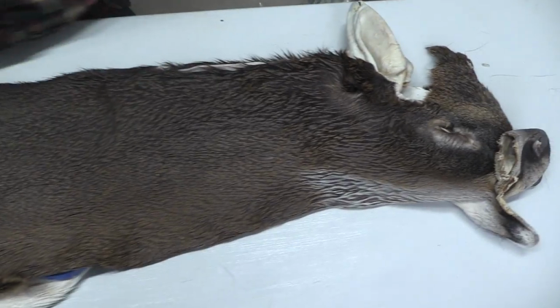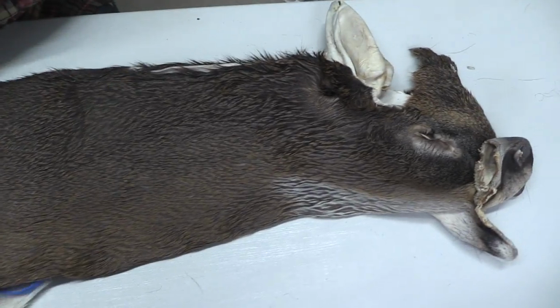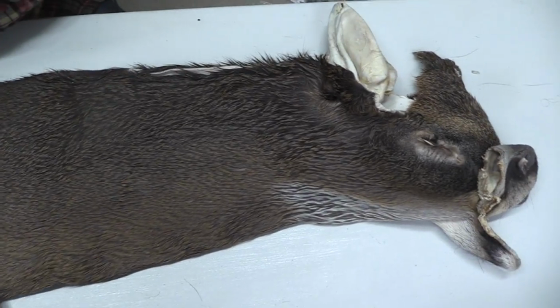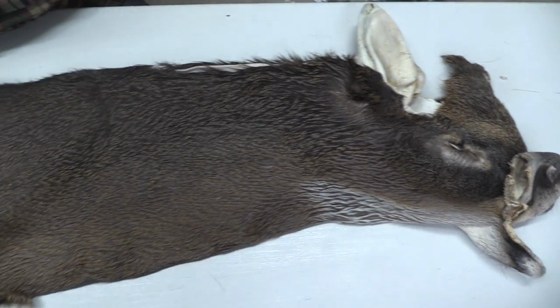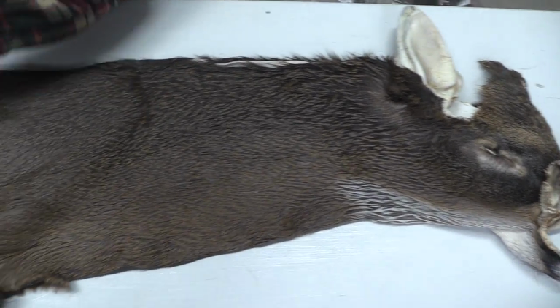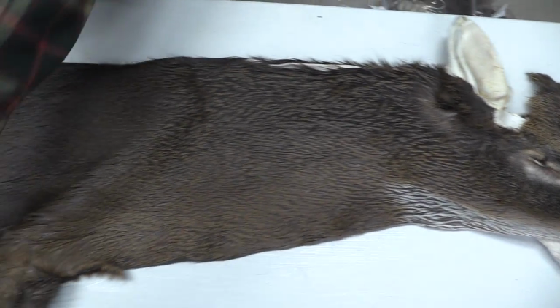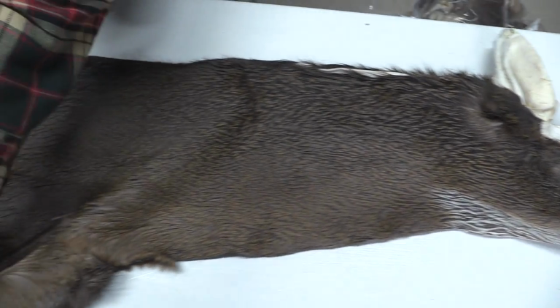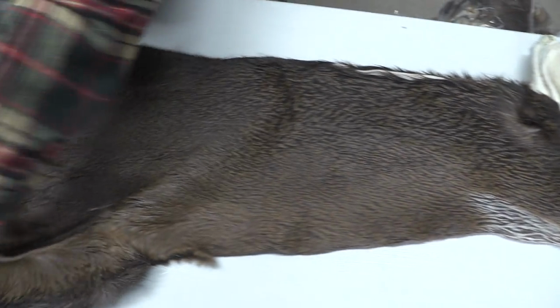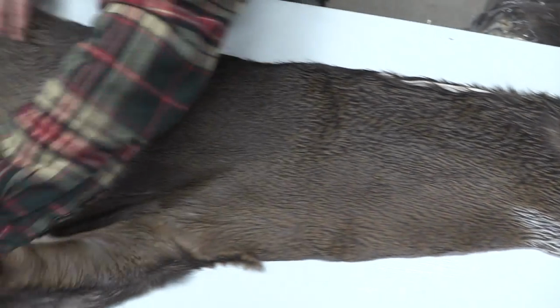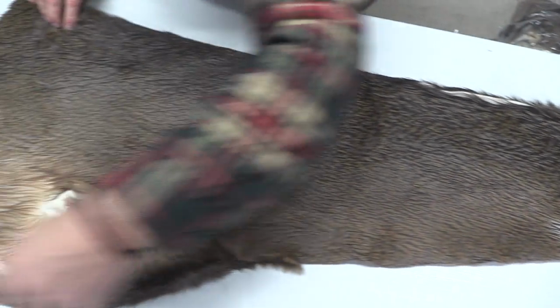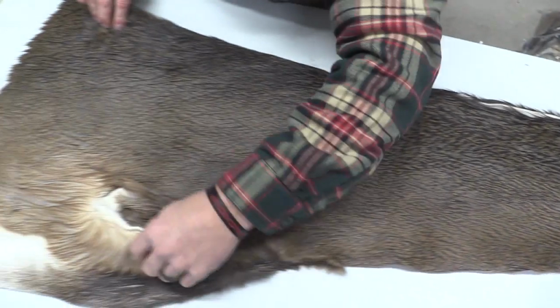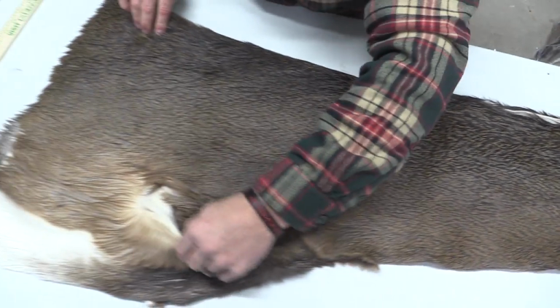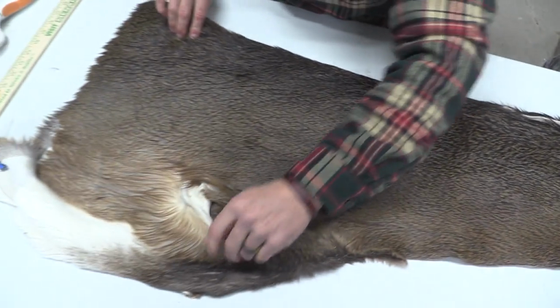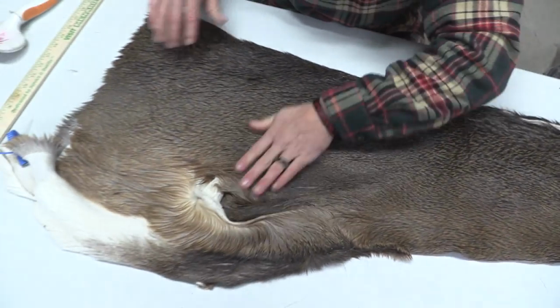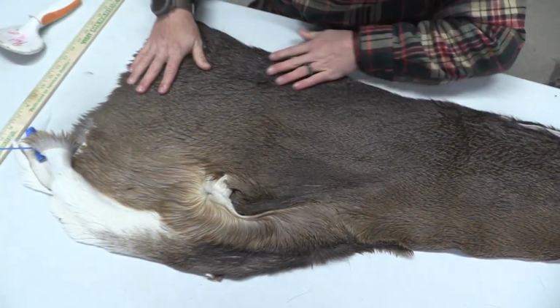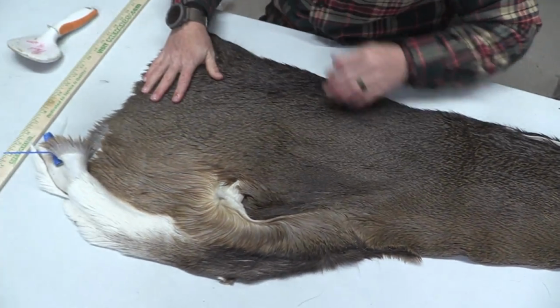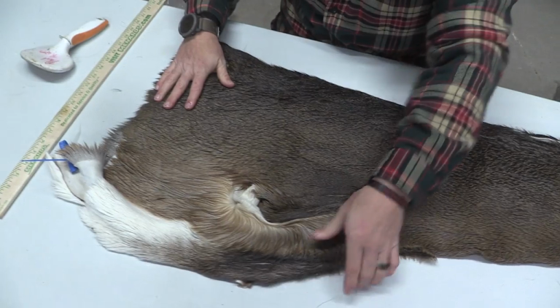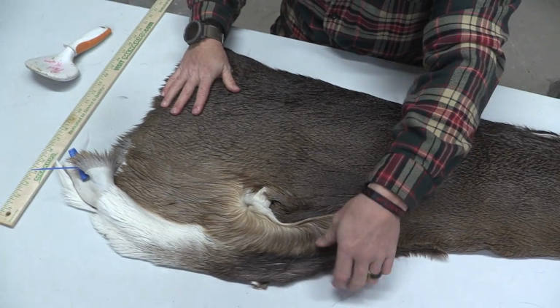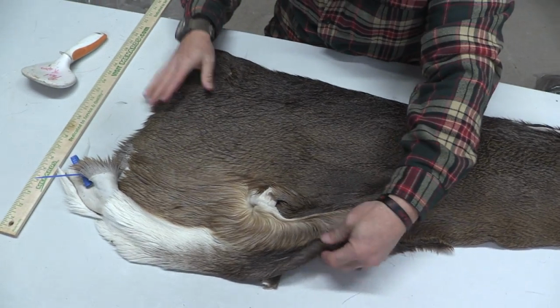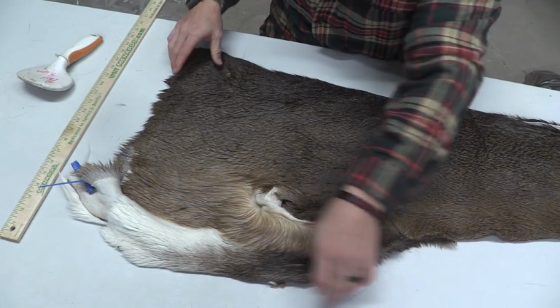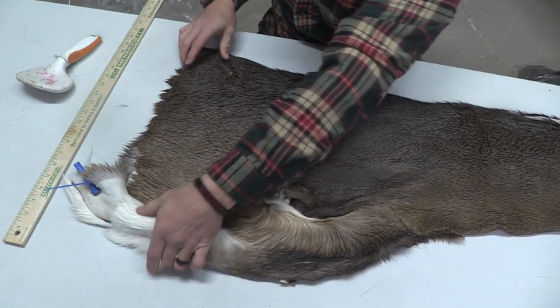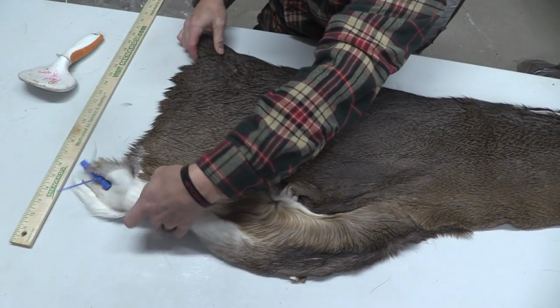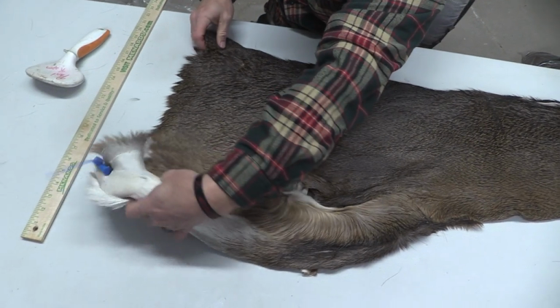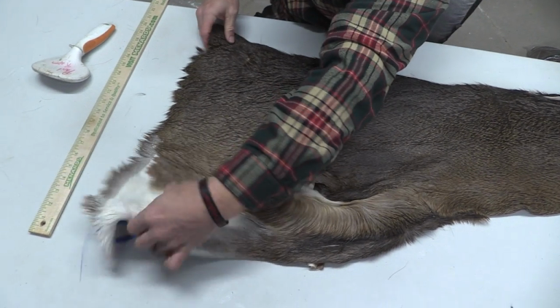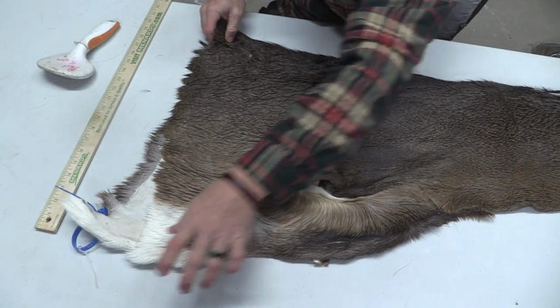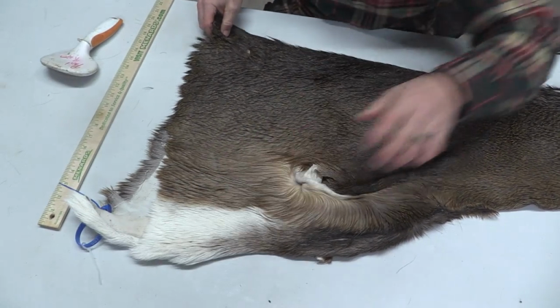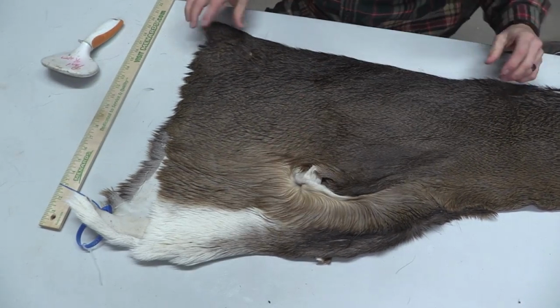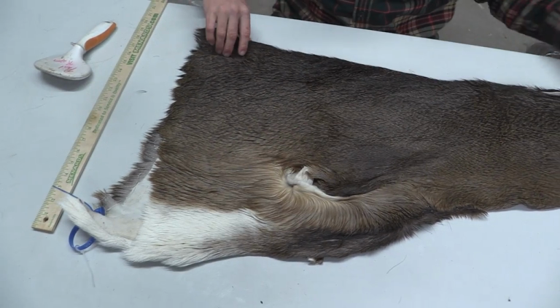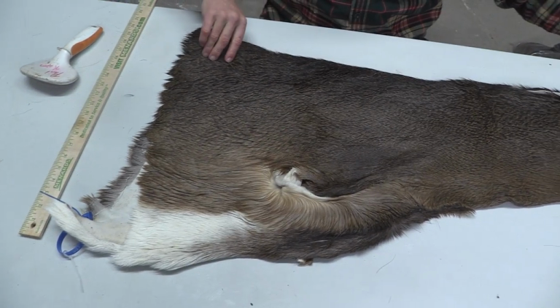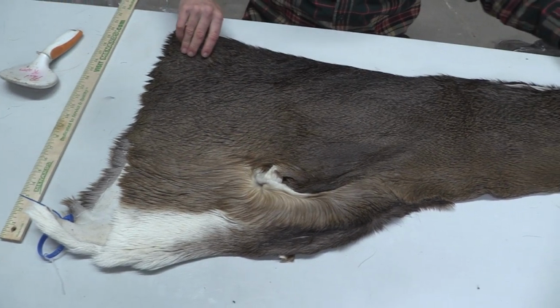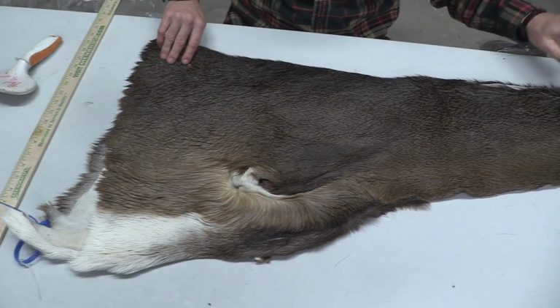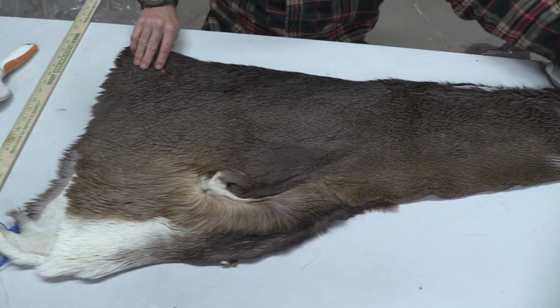On this one, plenty of extra cape to go with this one here. Make a nice mount for that early October.